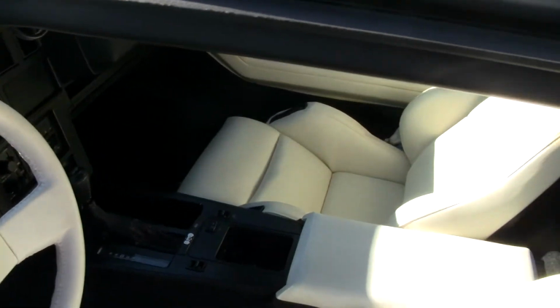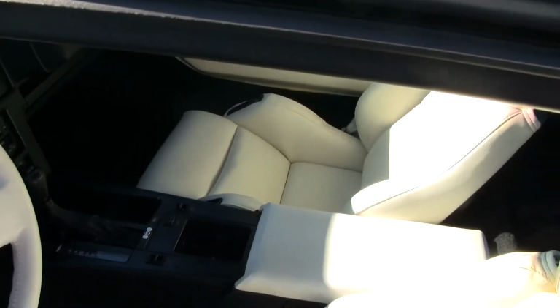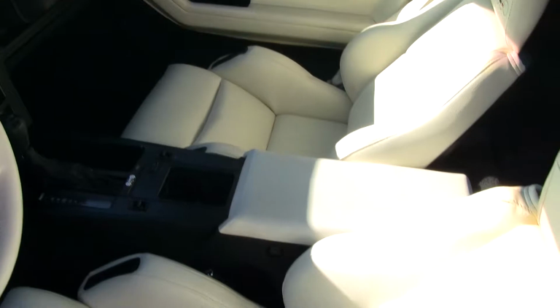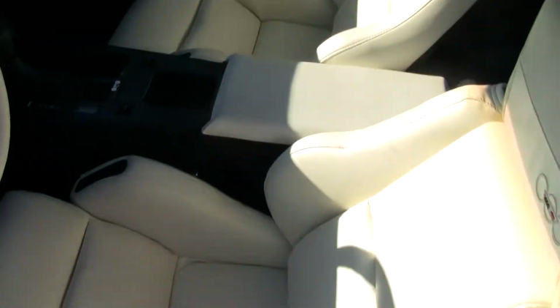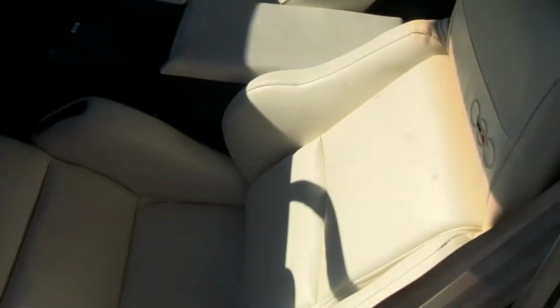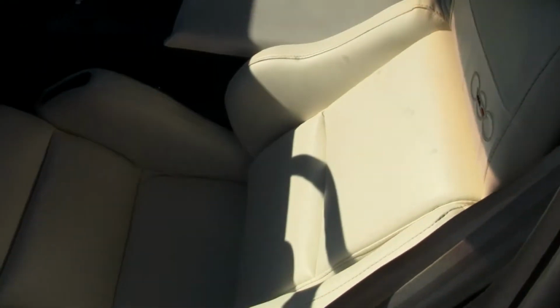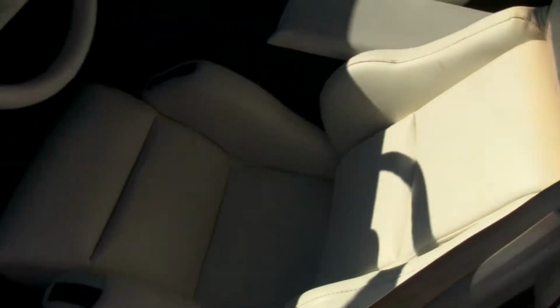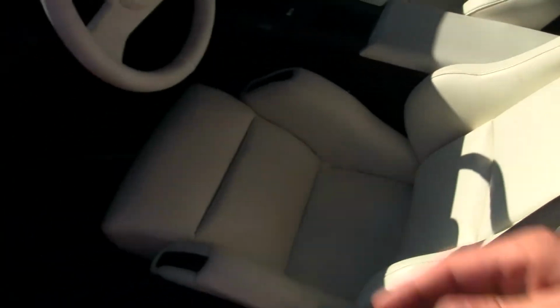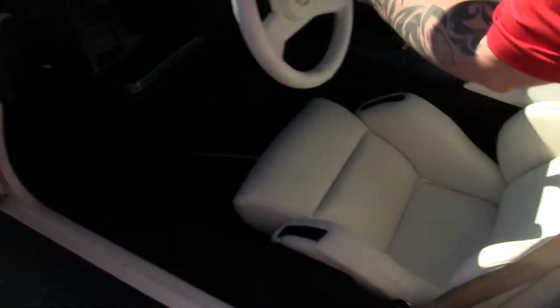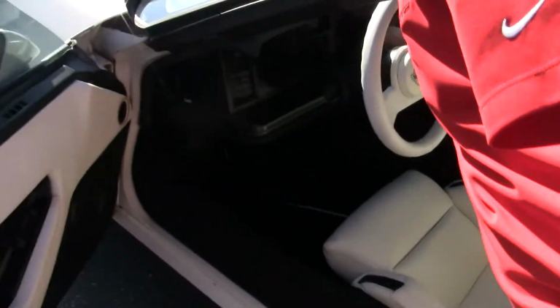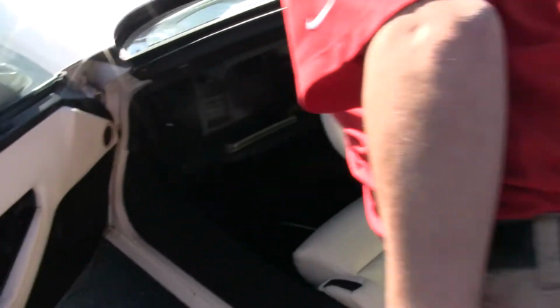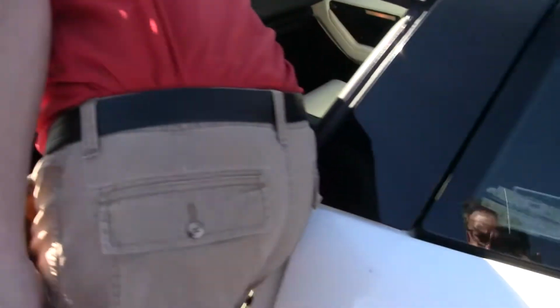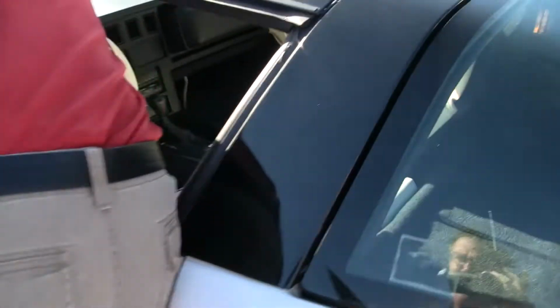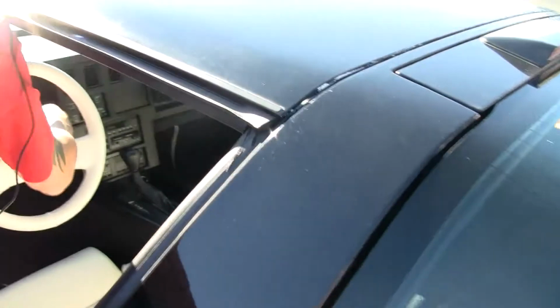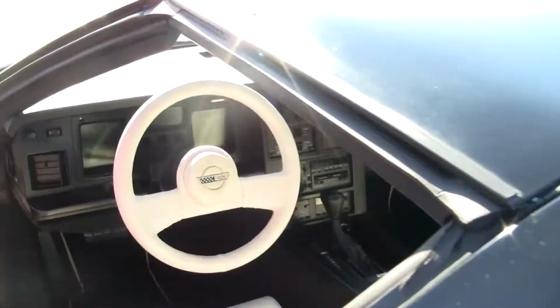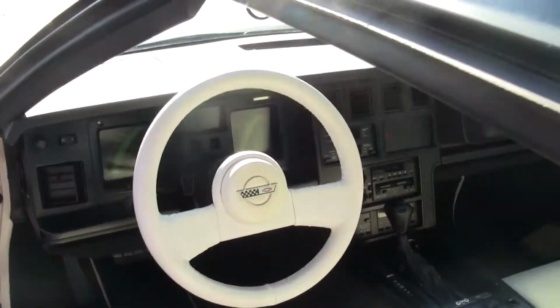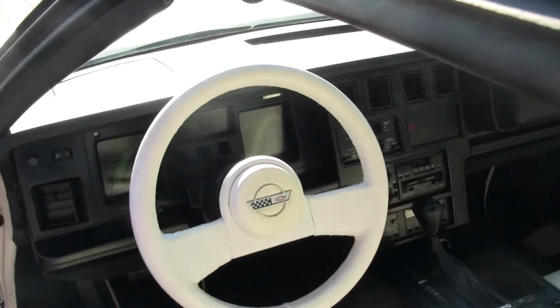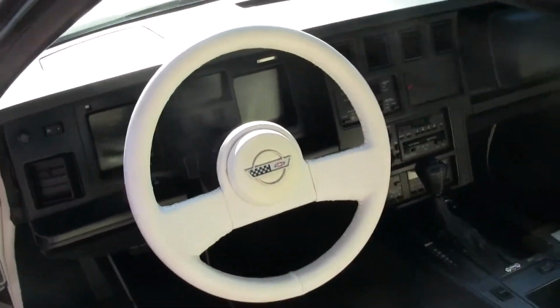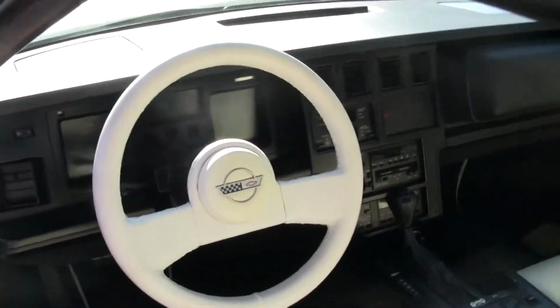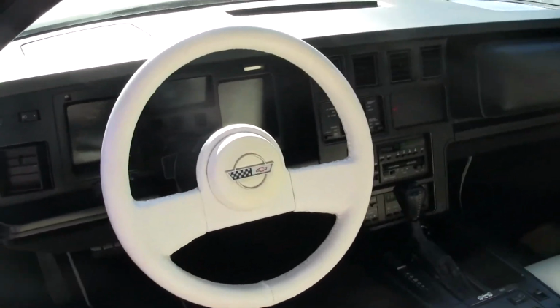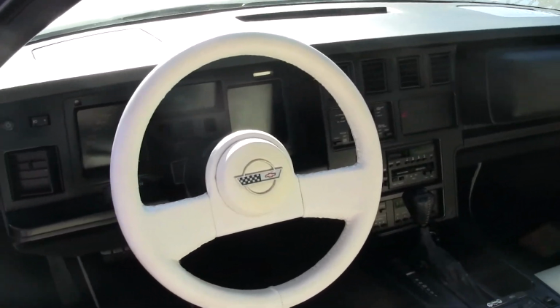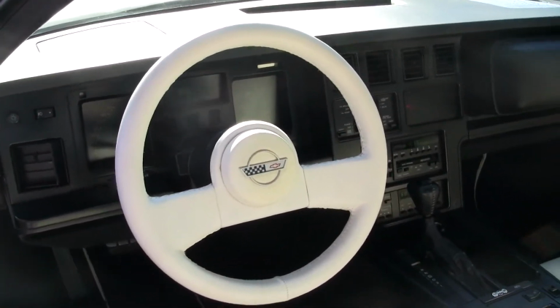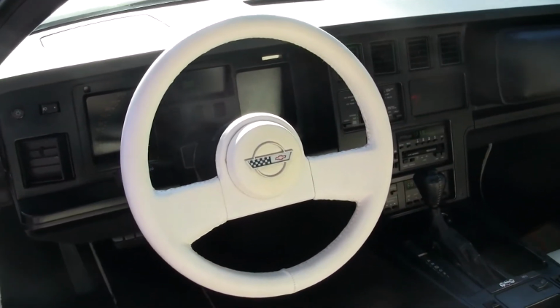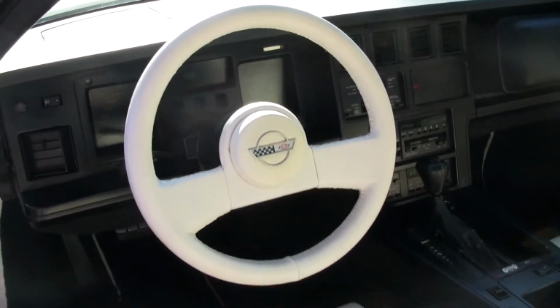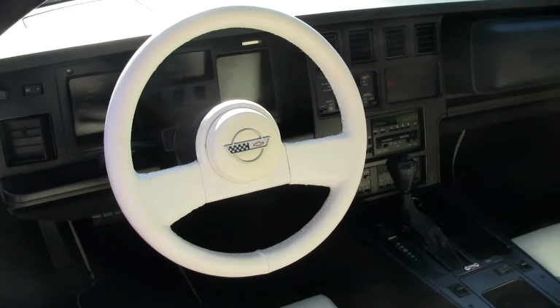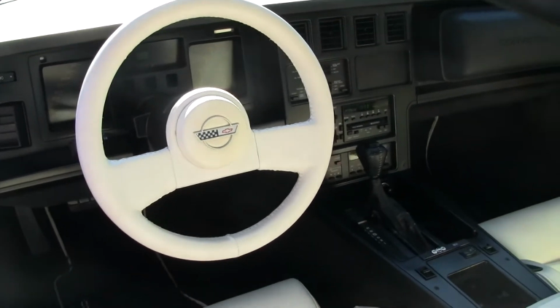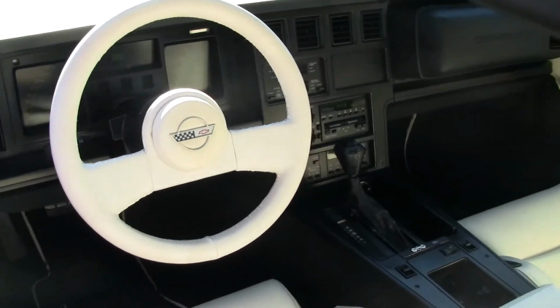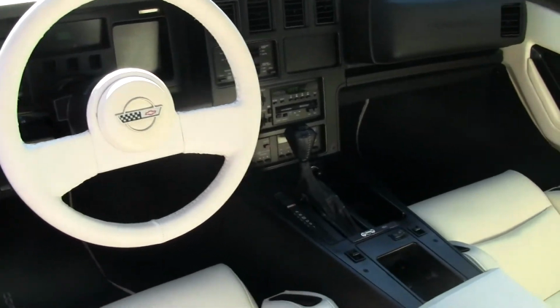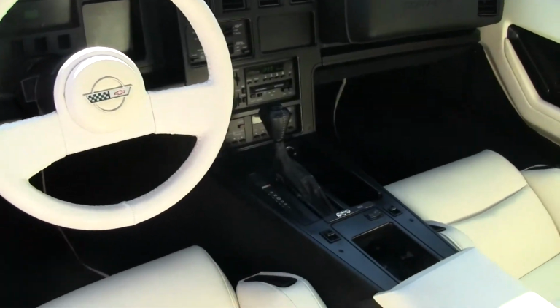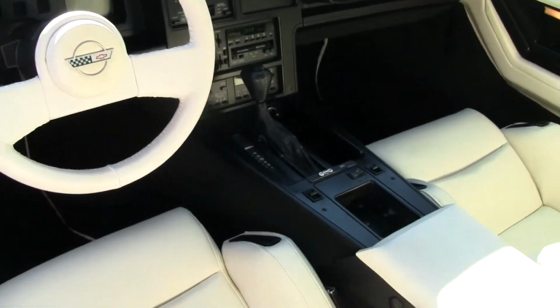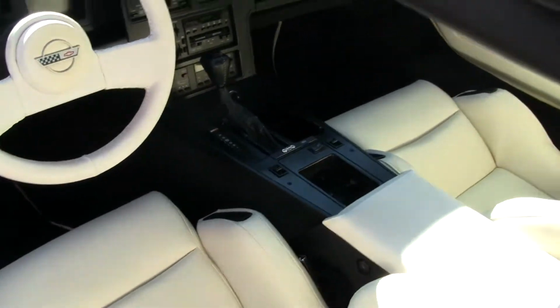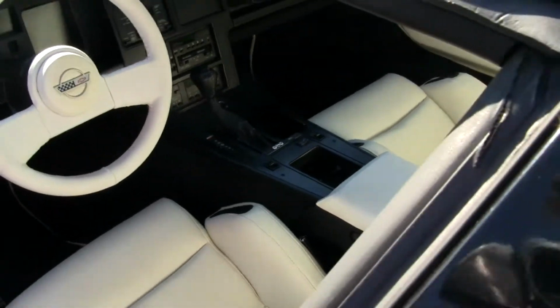I'd like to show you the dash. The car starts right up and runs like a brand new car. Full digital dash — everything runs and is fully functional. All the buttons, knobs, and switches are showing no wear at all.